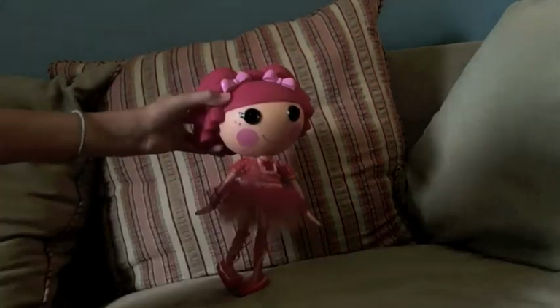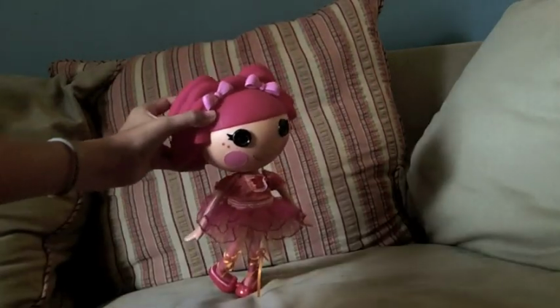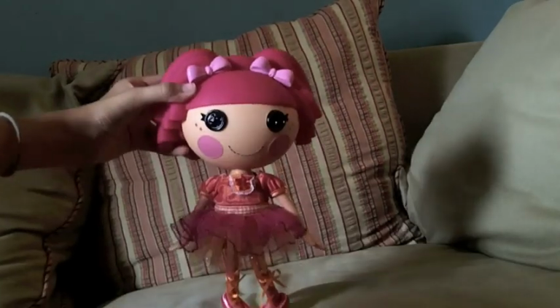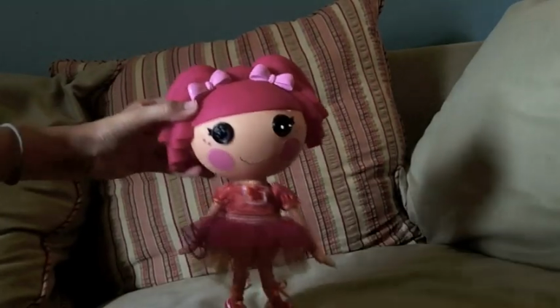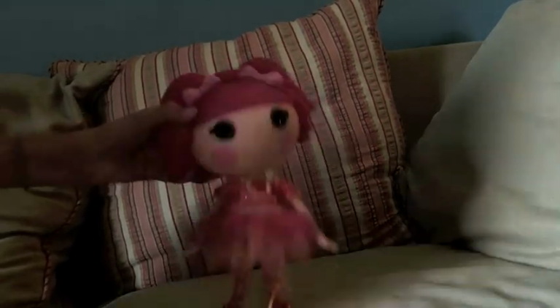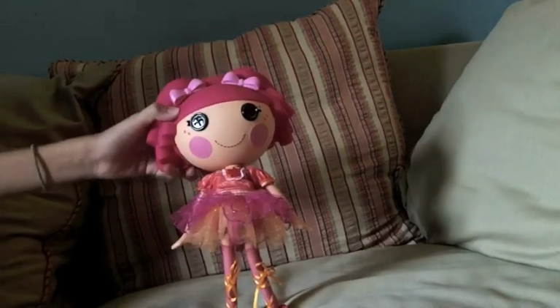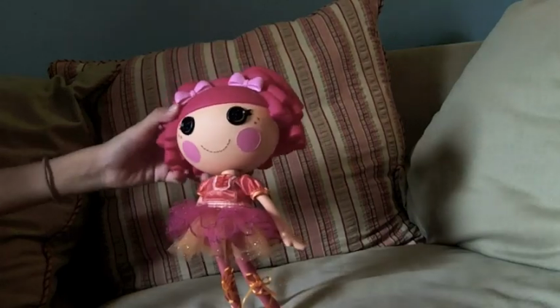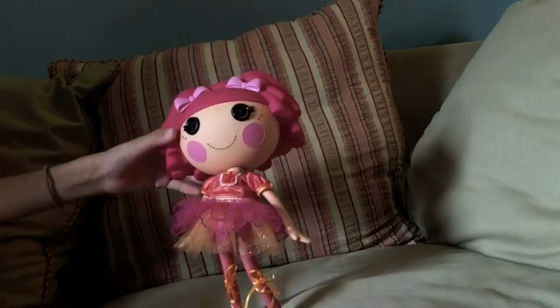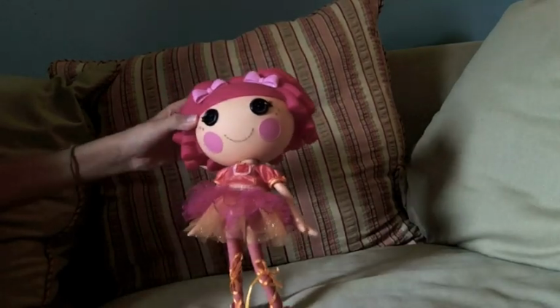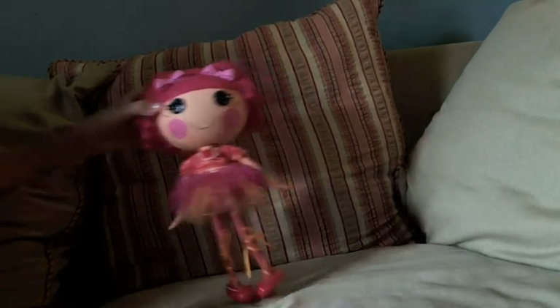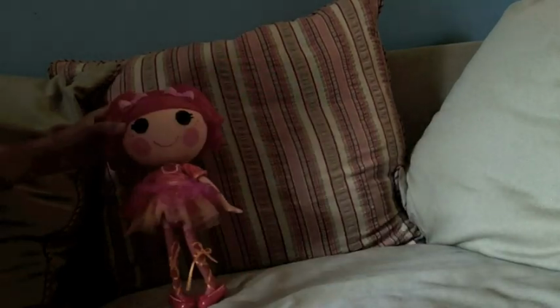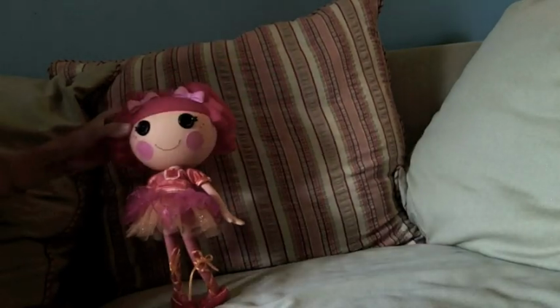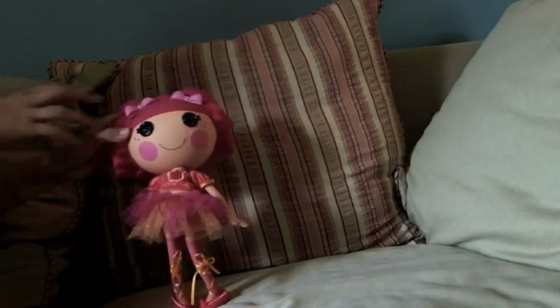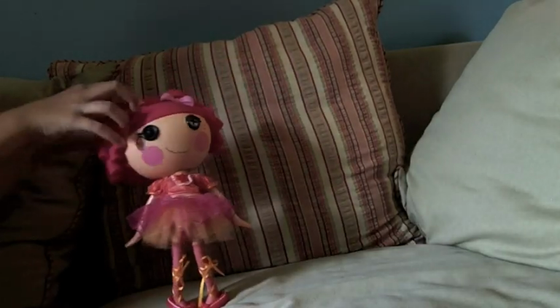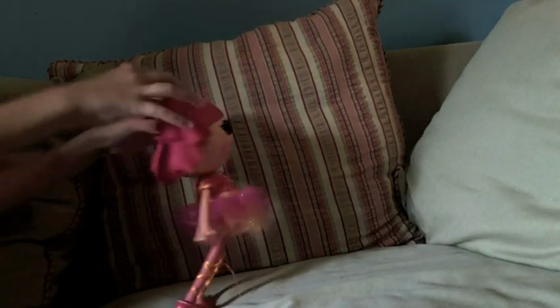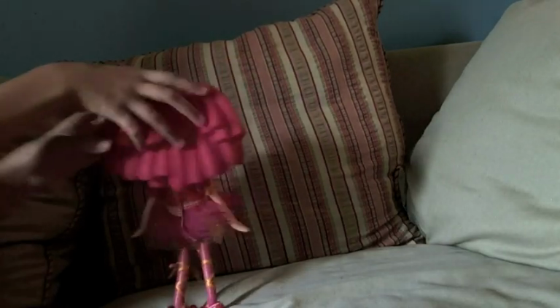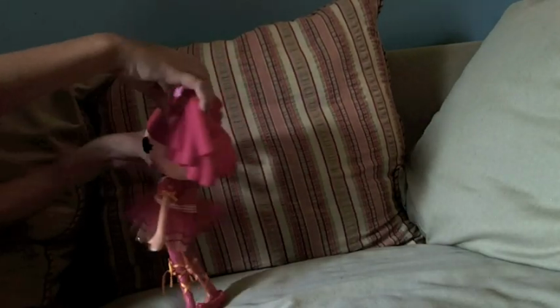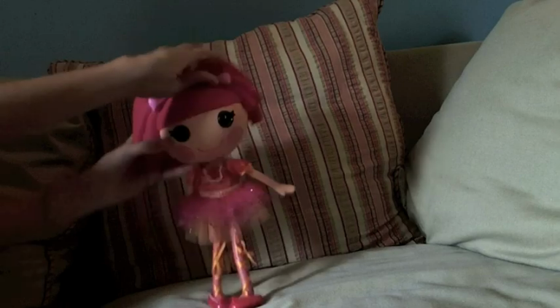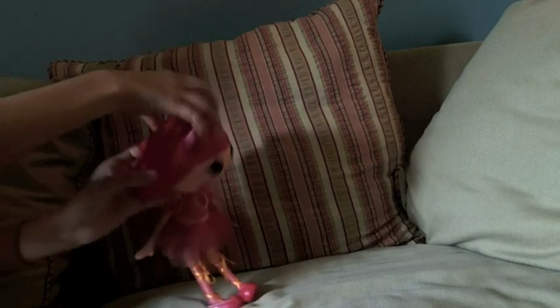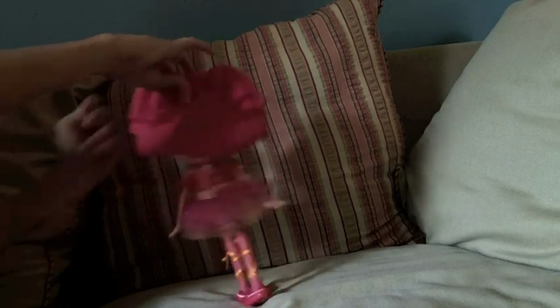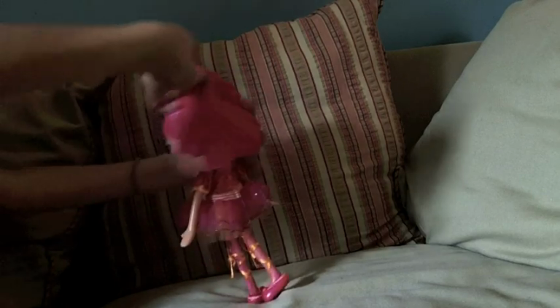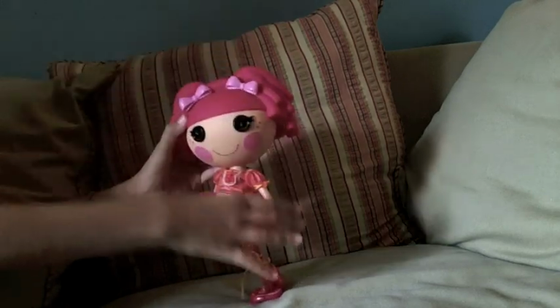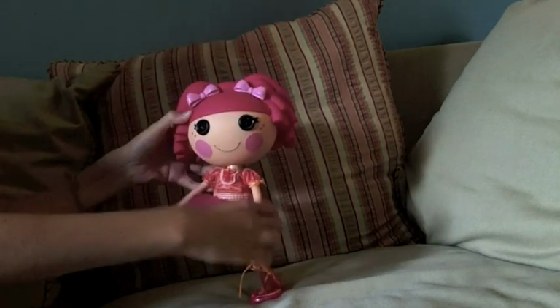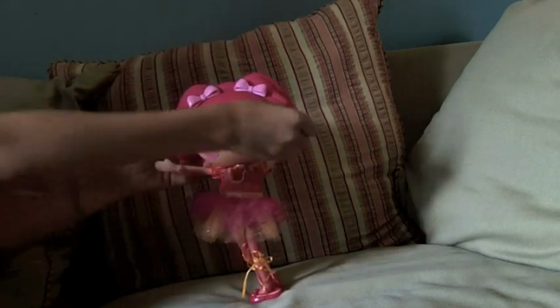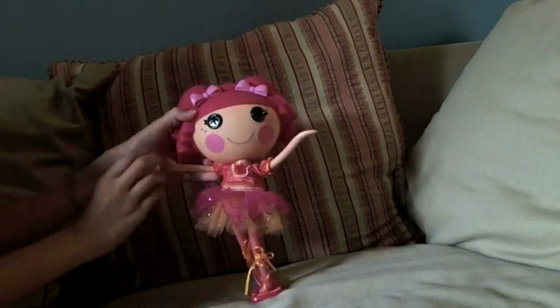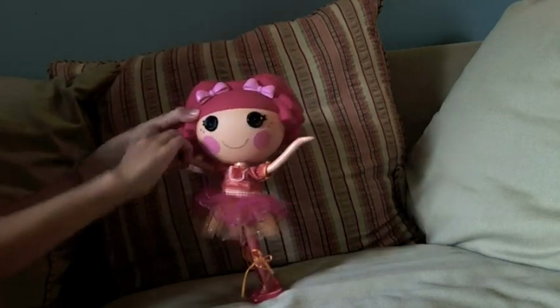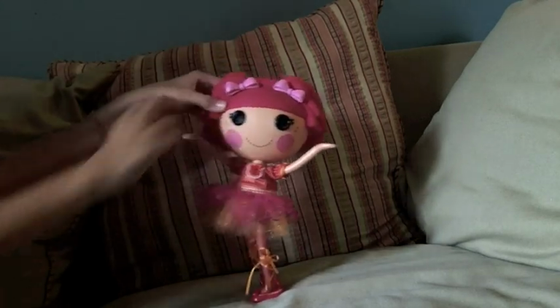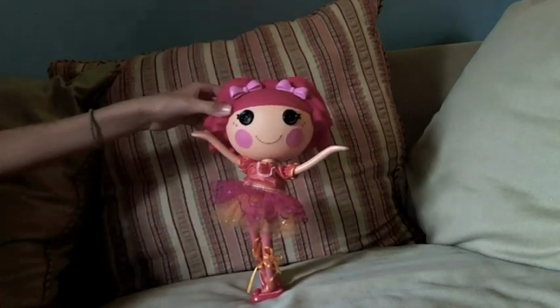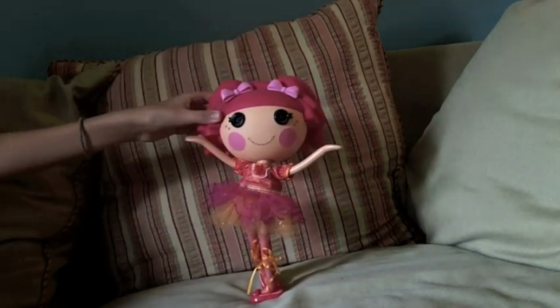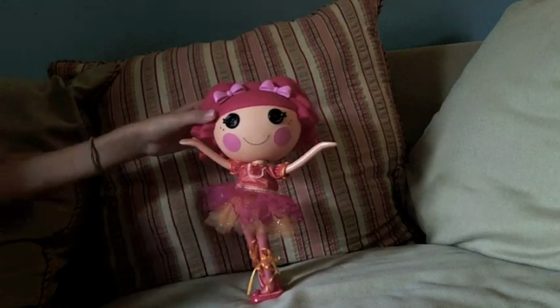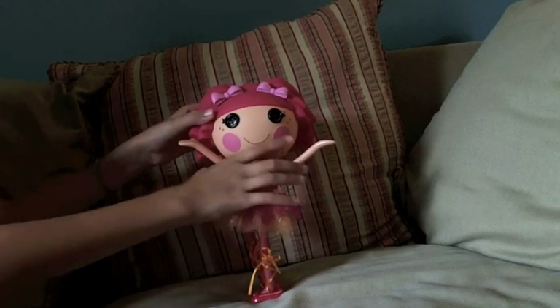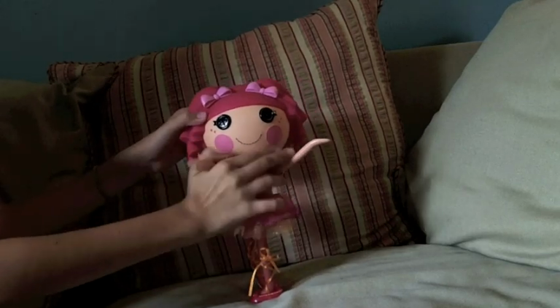You're getting the hang of it, and you'll almost have the whole dance. And for our finishing move, you're going to twirl to the center and arms in the air. And there's your dance.